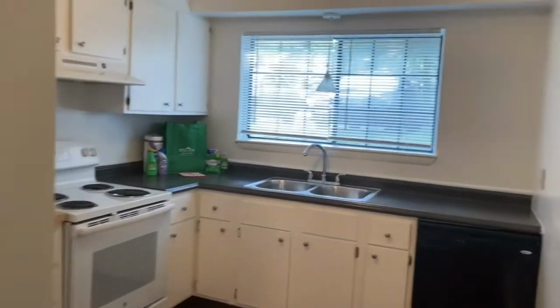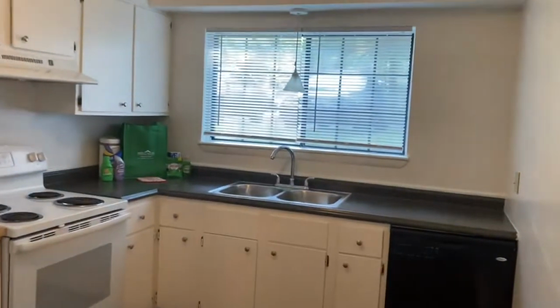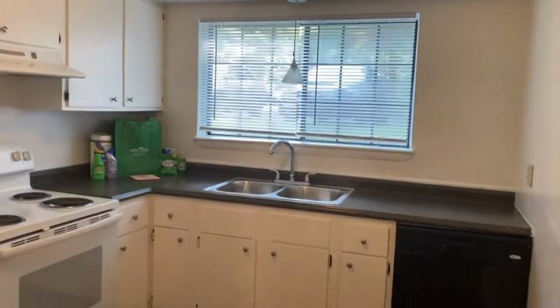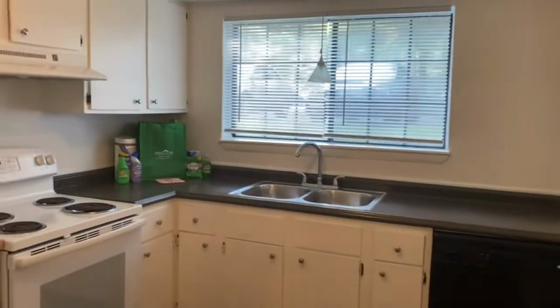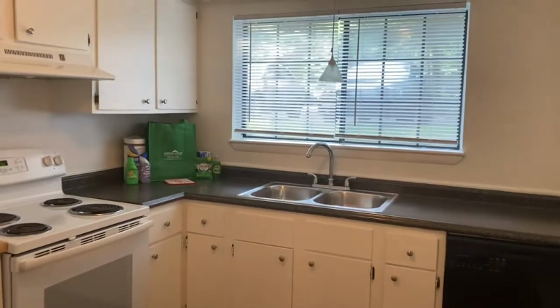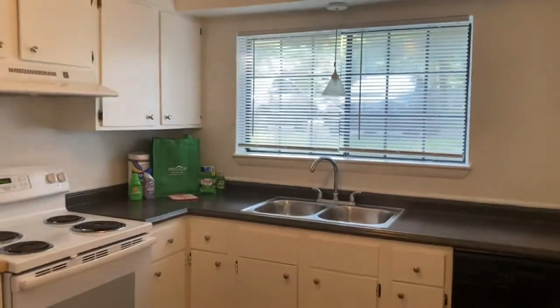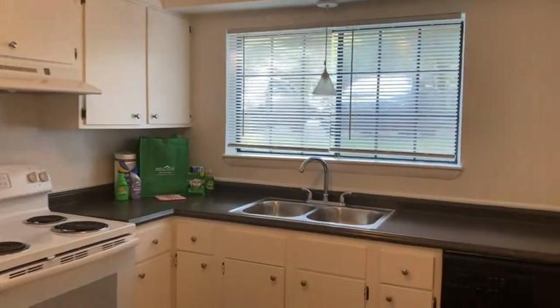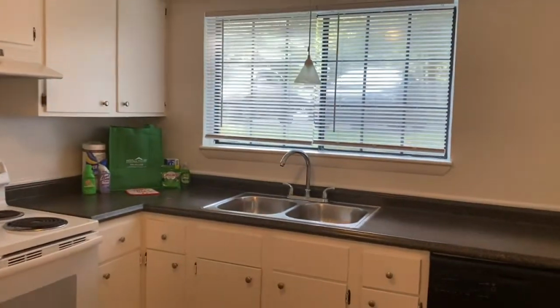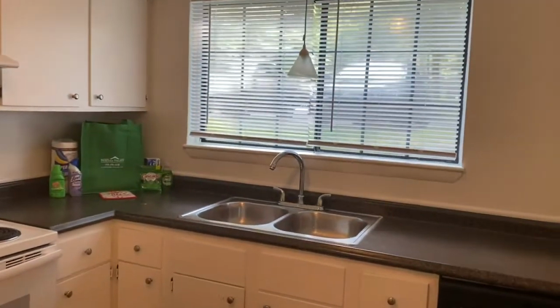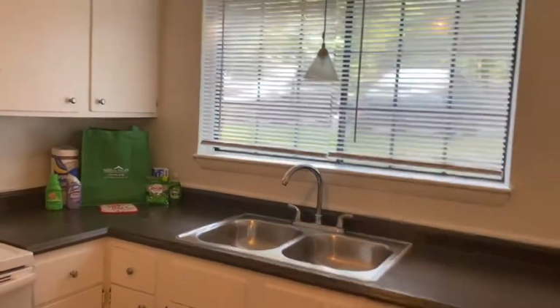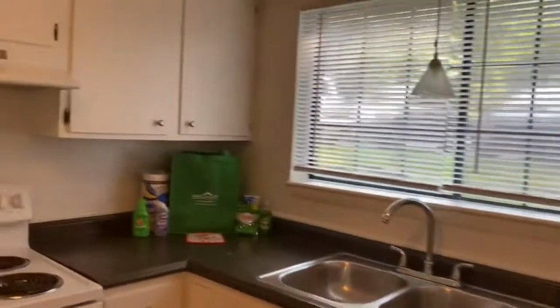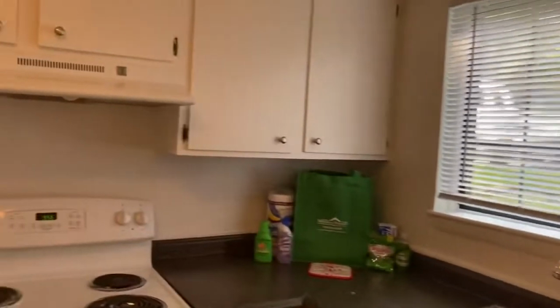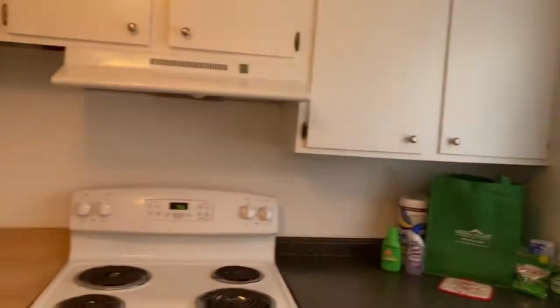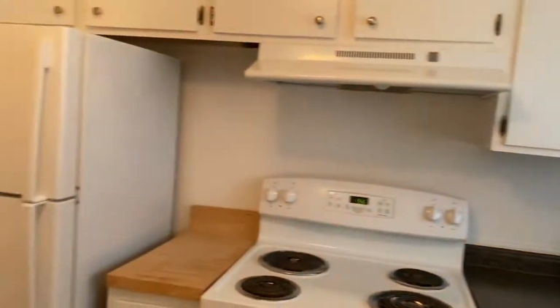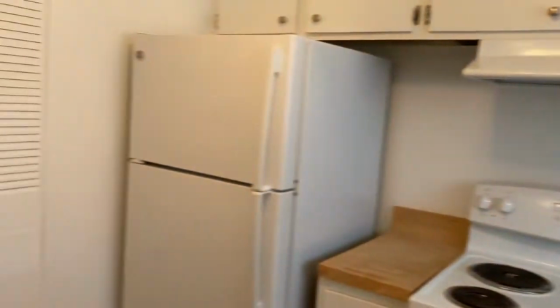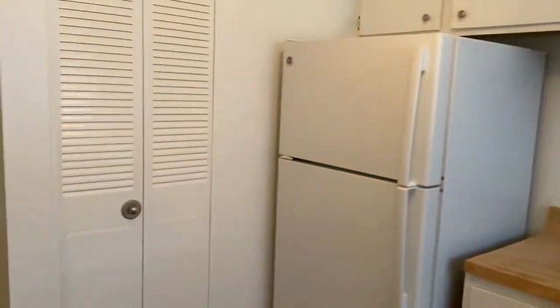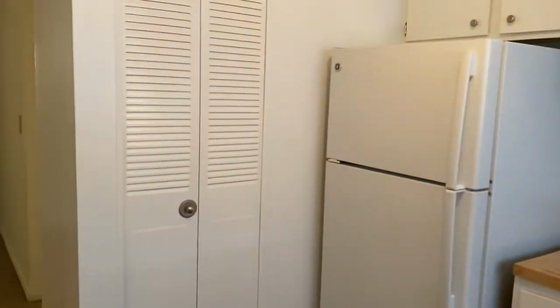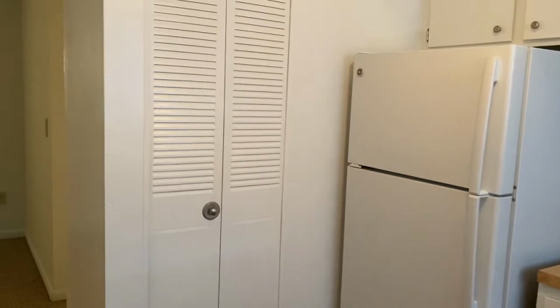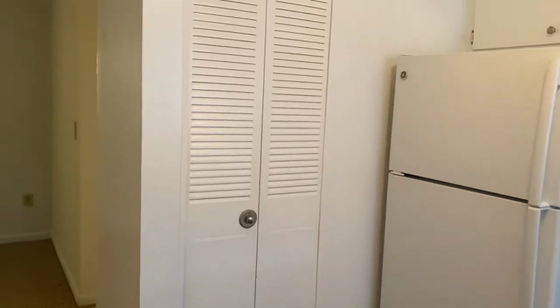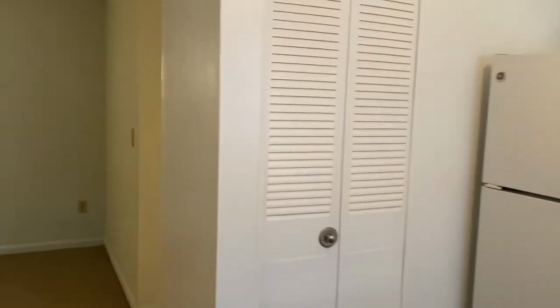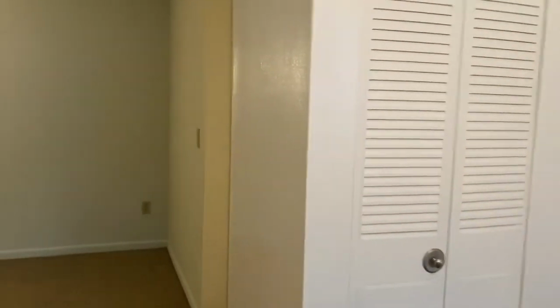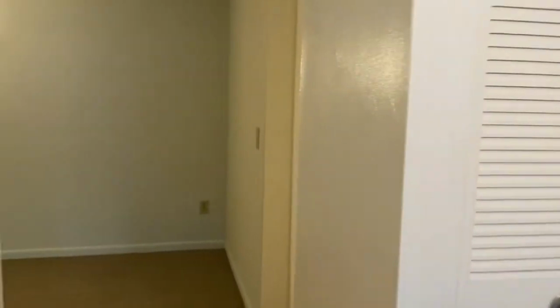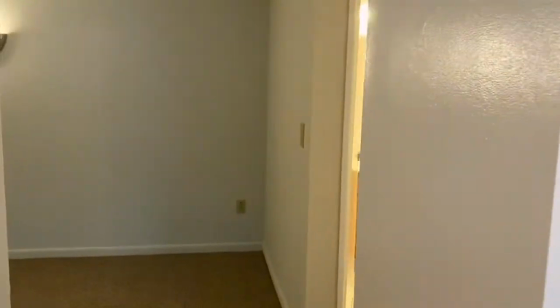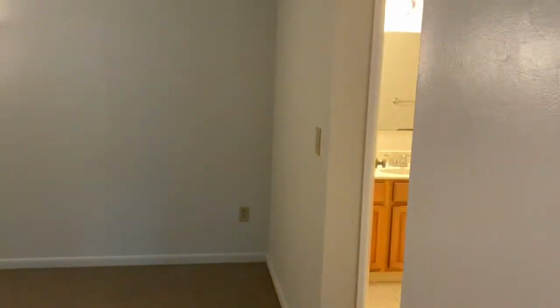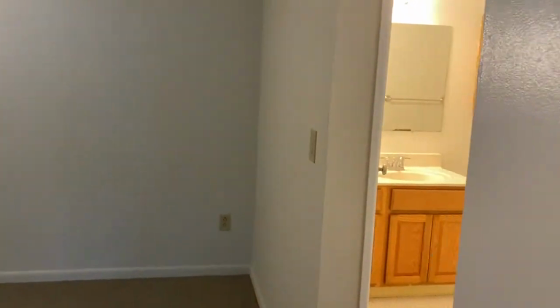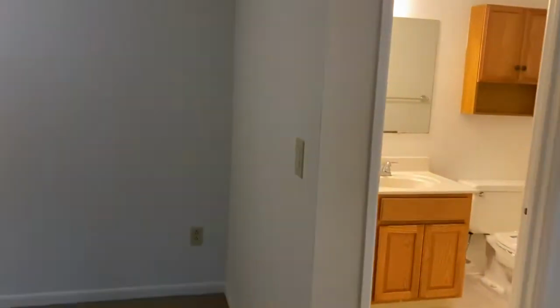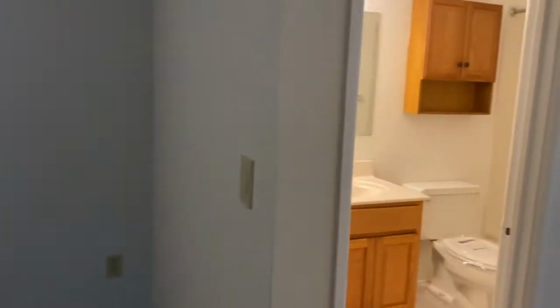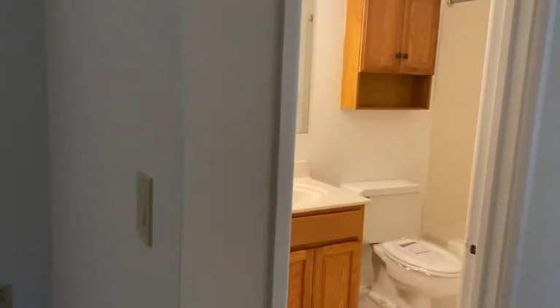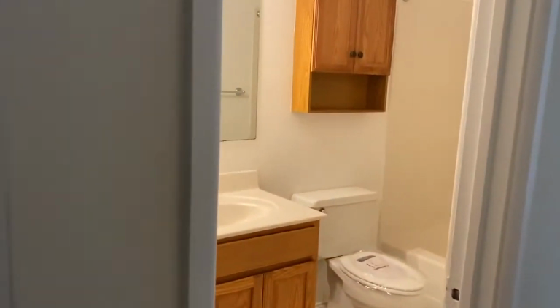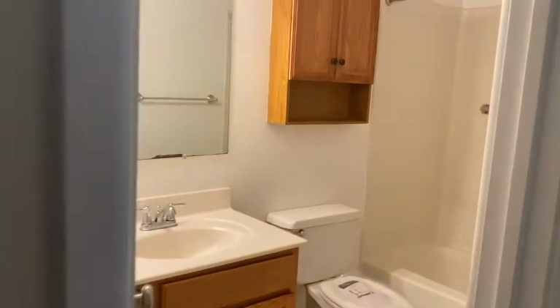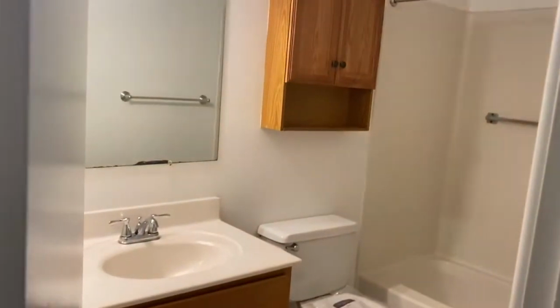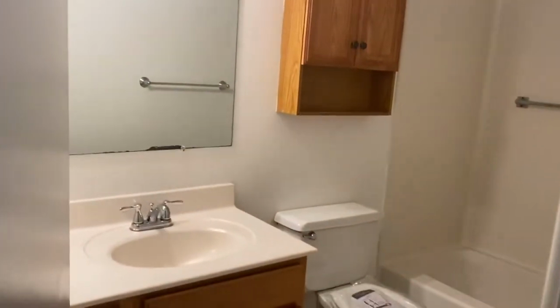Your kitchen — nice kitchen for one or two people. Lots of counters, cabinets, closets throughout. Some of our apartments have white appliances or black appliances, and some upgraded have stainless.